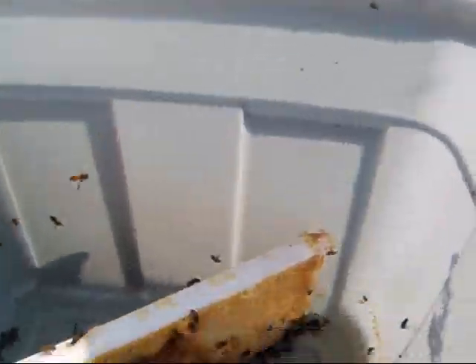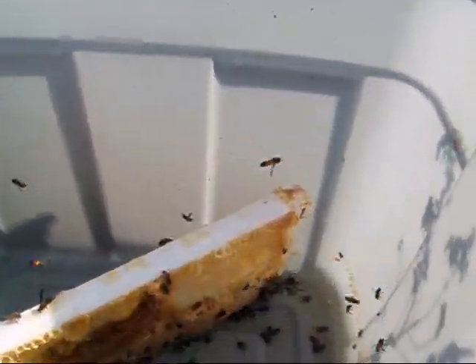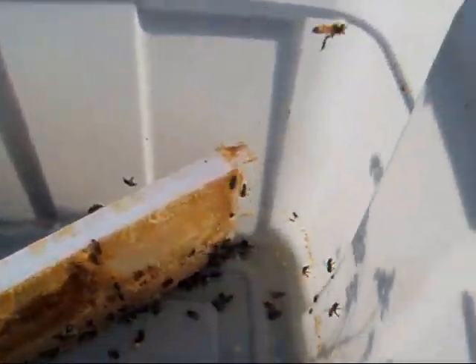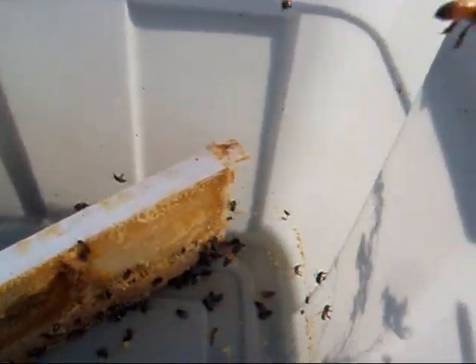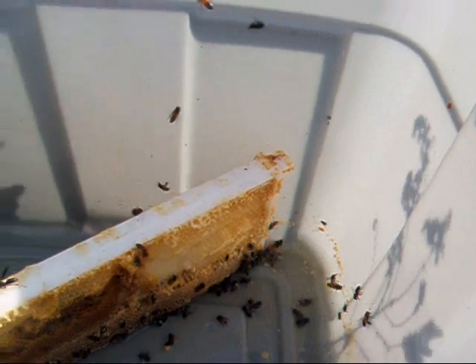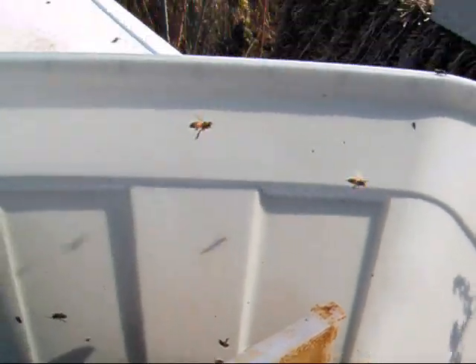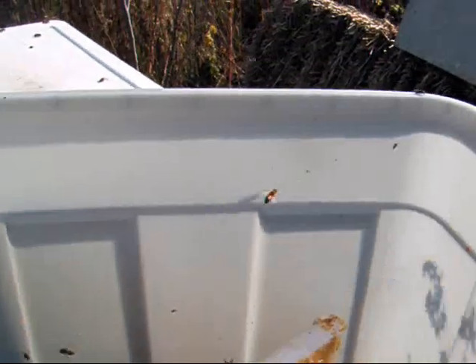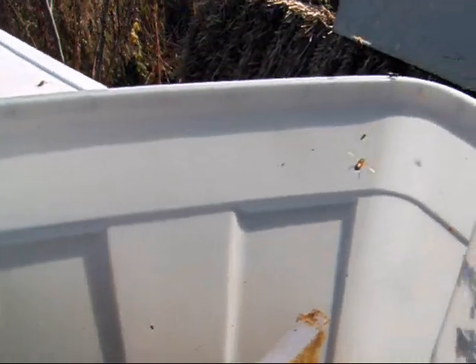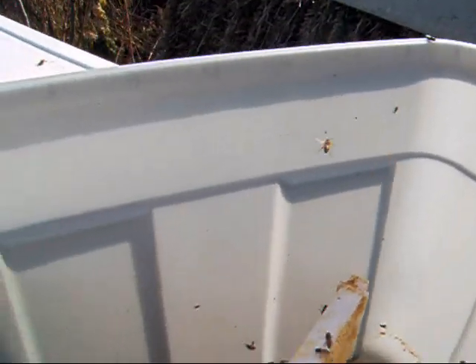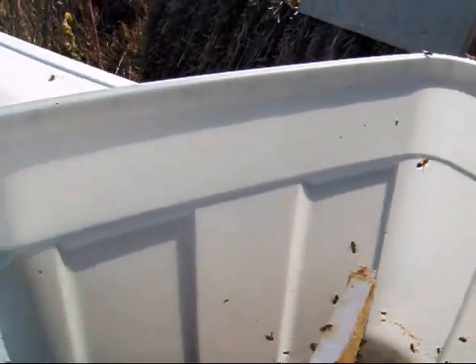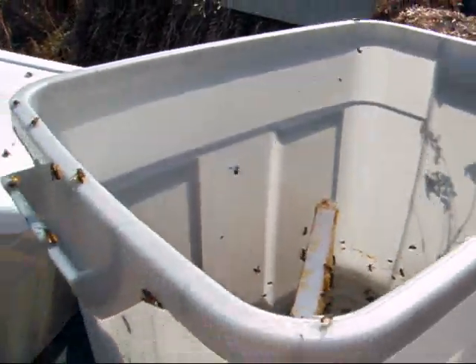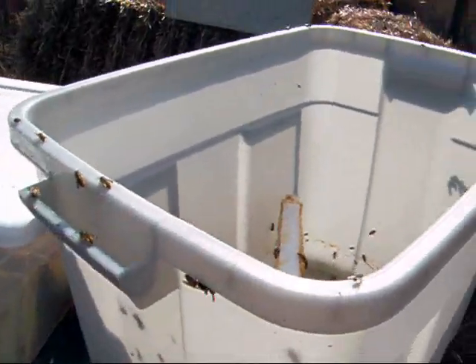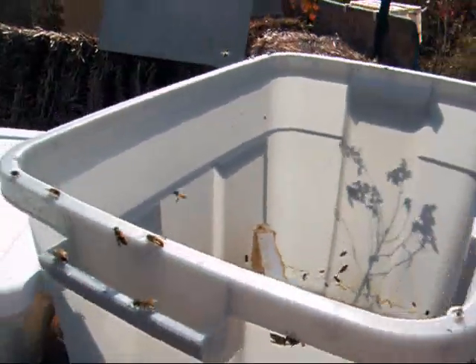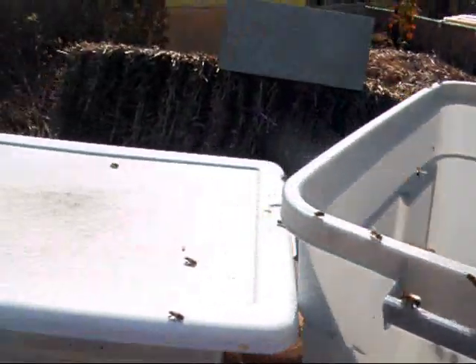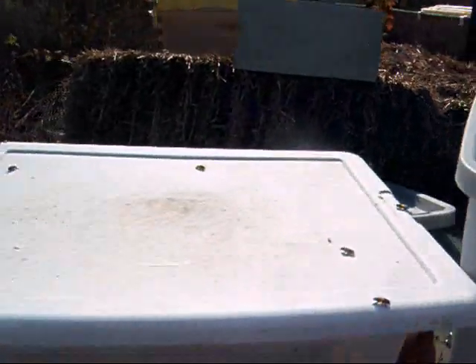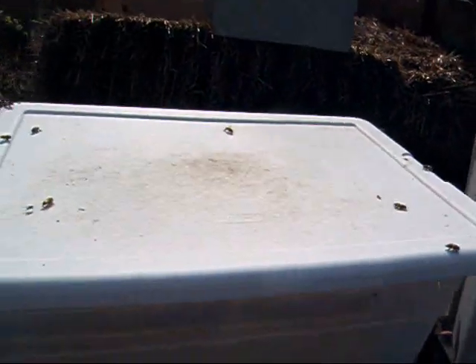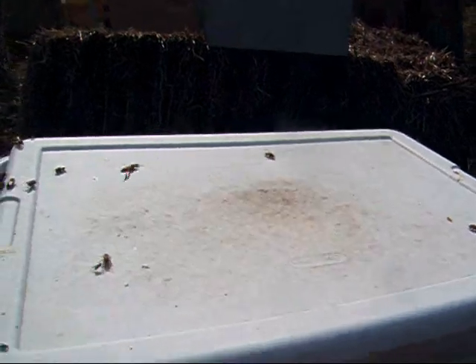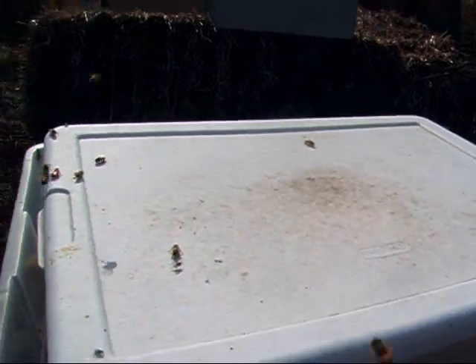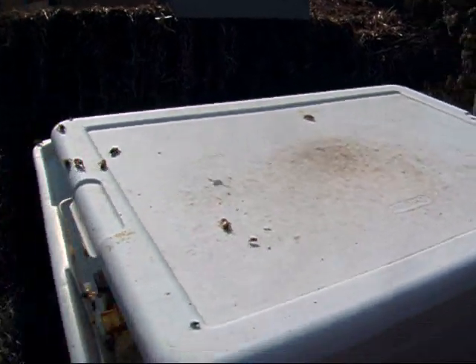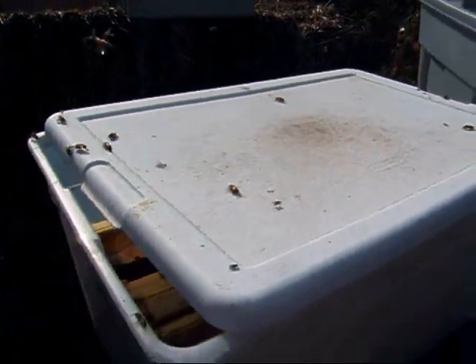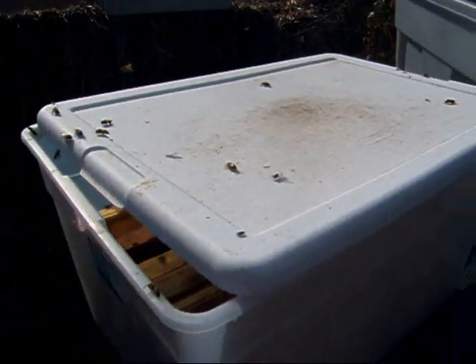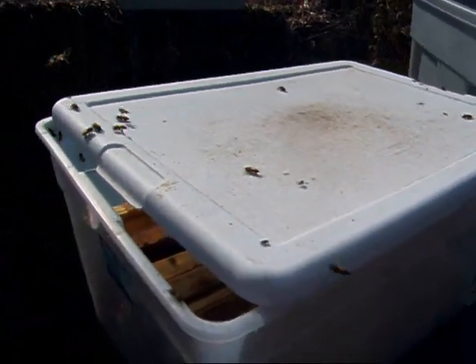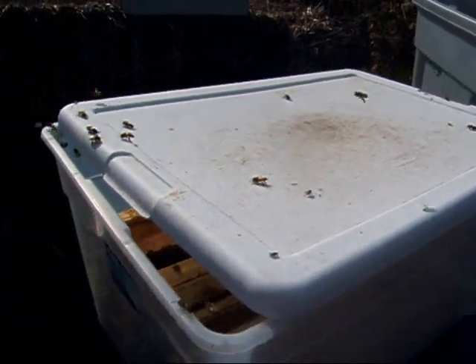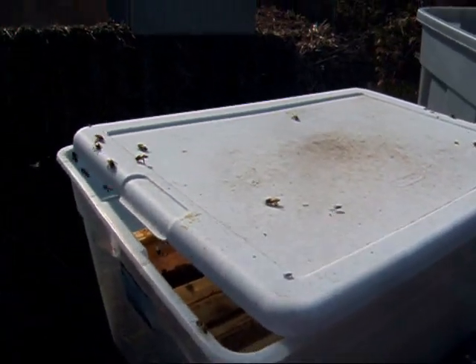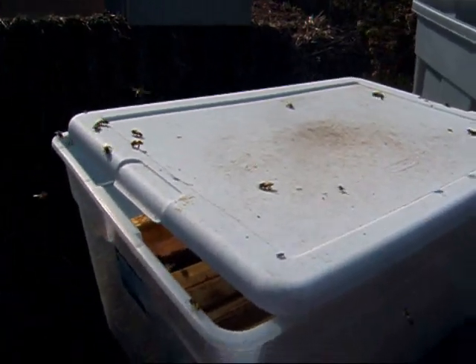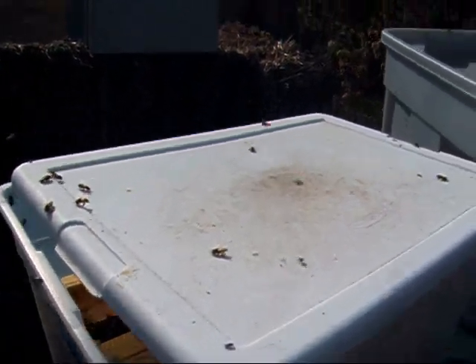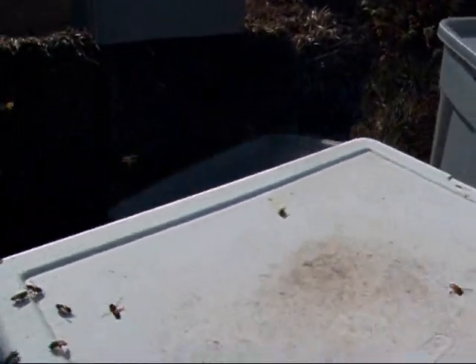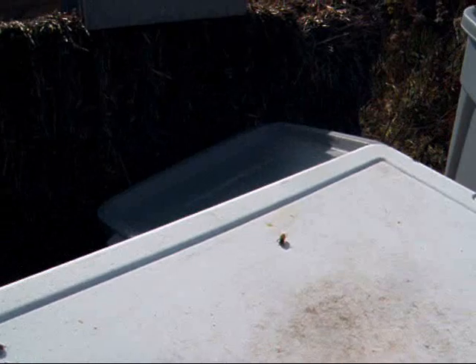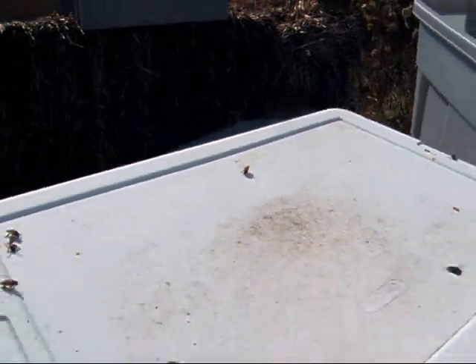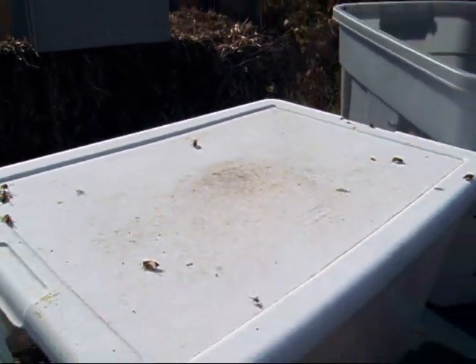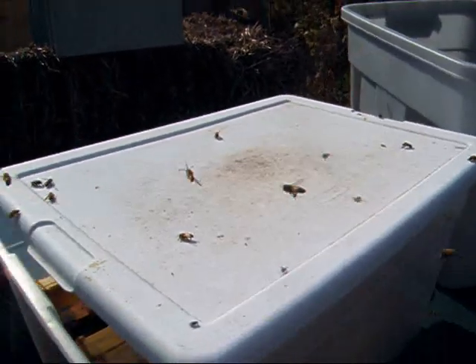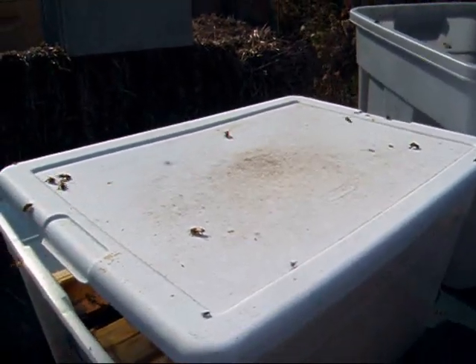Busy busy busy. I had some rain and I drowned some of them - I felt bad about that. This one I had the lid on and I don't think as much rain got in this tub and the lid stayed on amazingly. The other one blew off. I had that one covered too but it blew off.